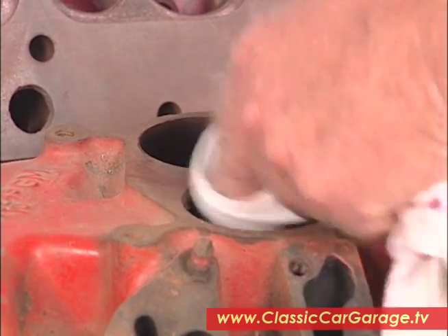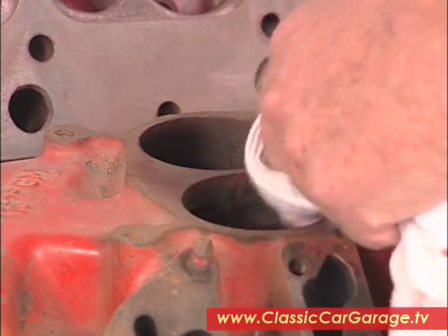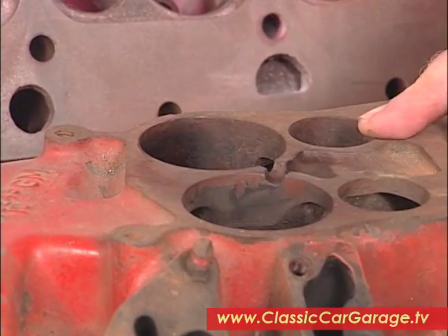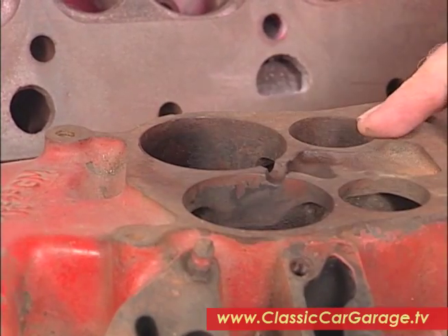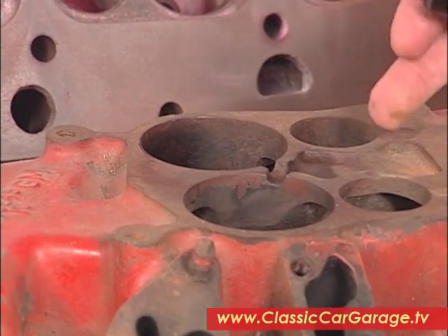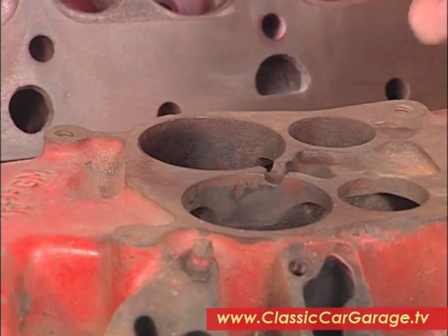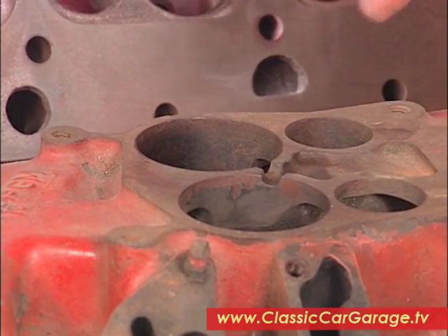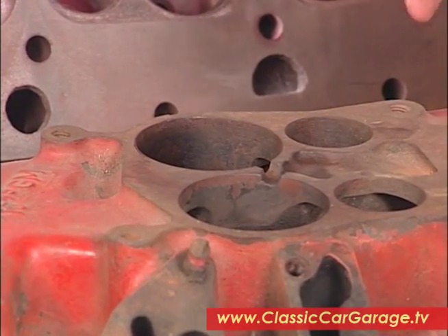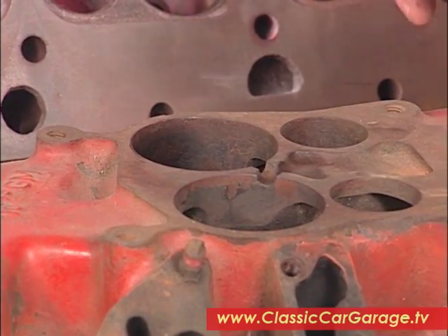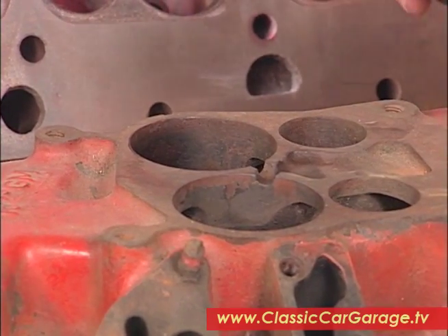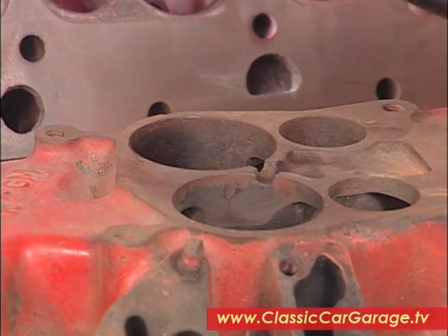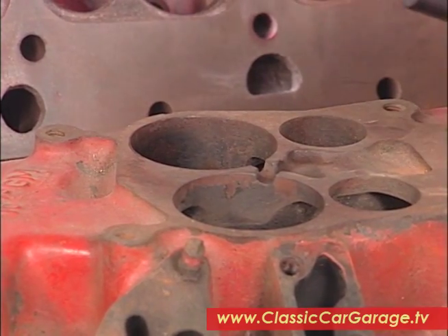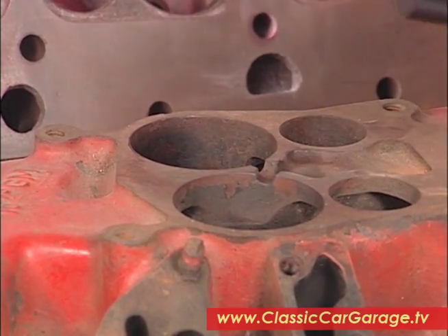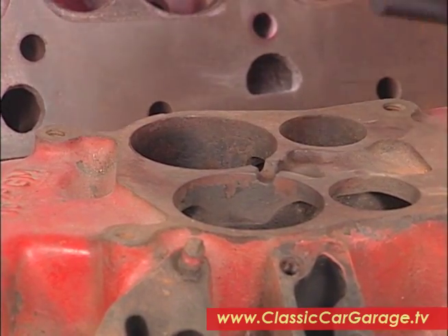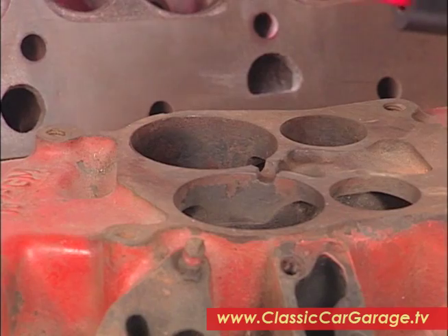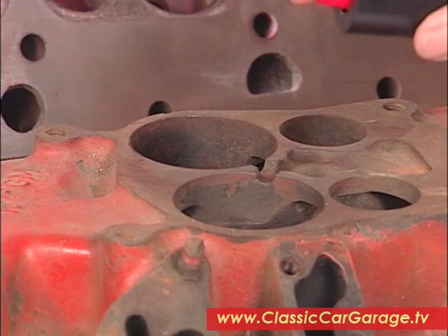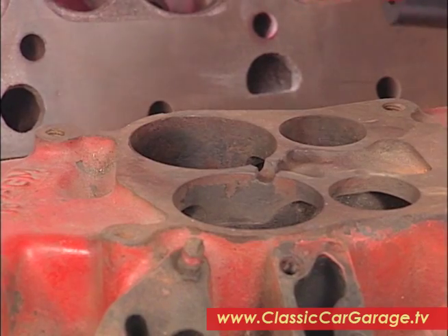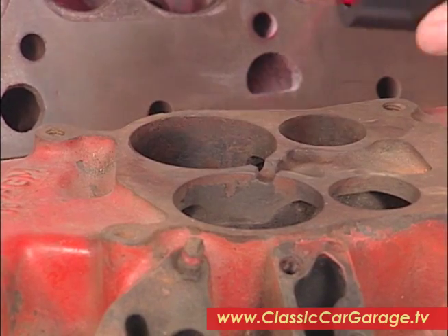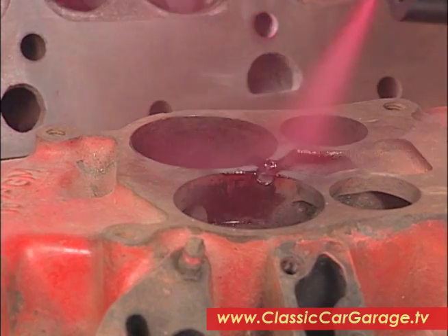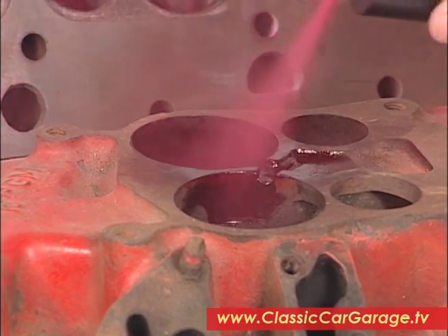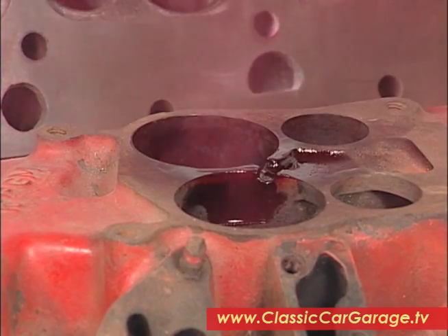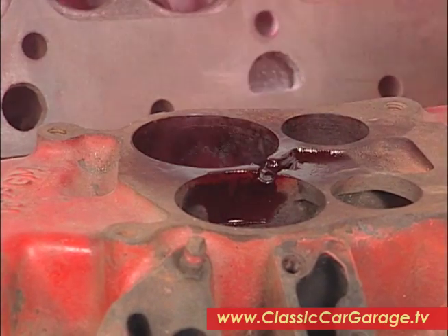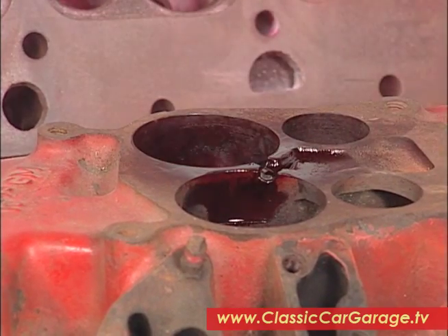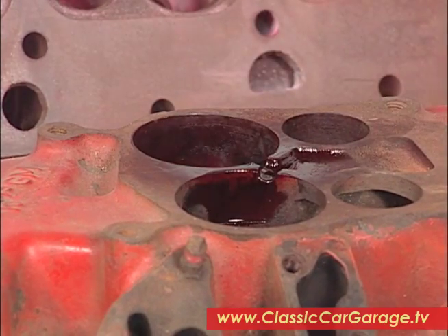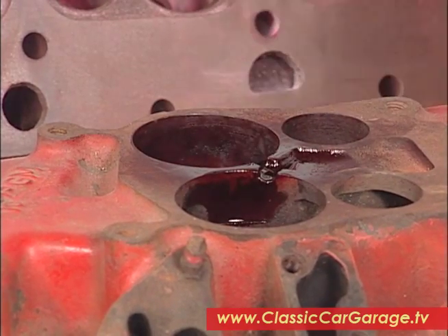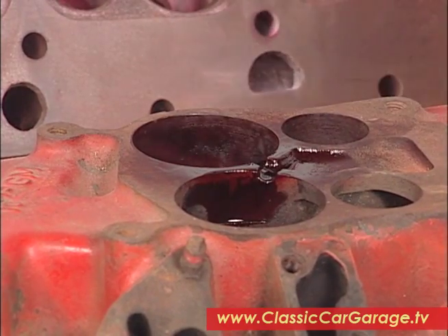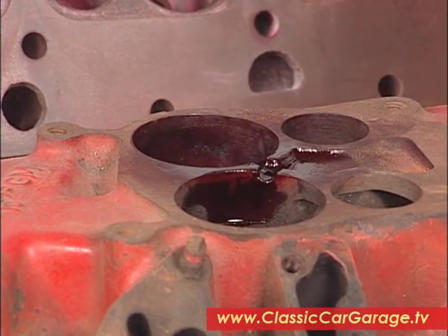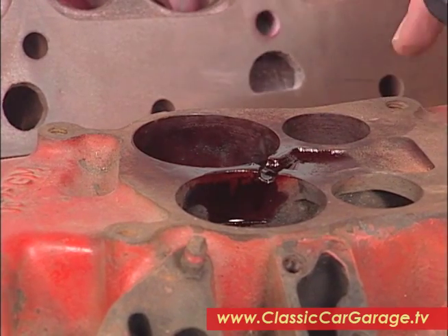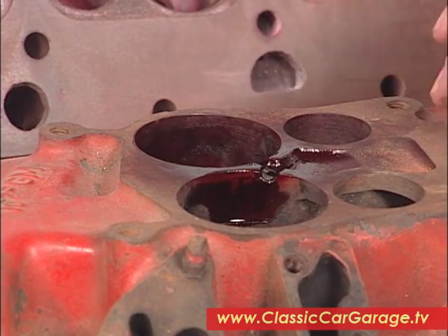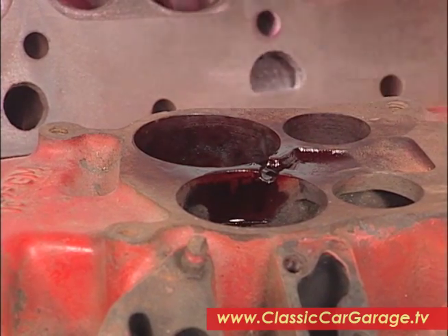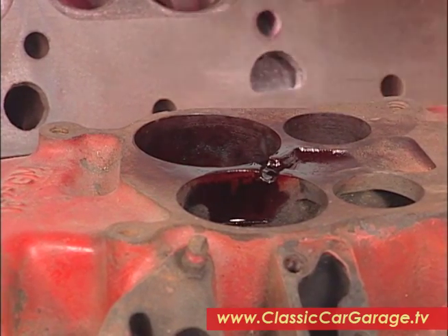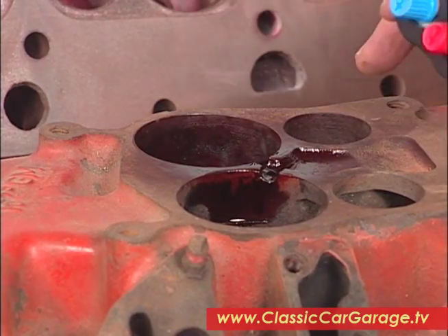That looks pretty good. Now I'm going to shoot on some of the red dye, the penetrating dye, and we'll just let that set for a minute and dry up.